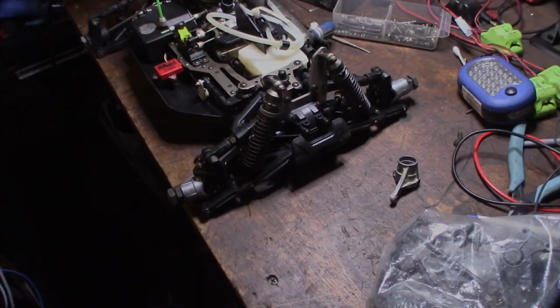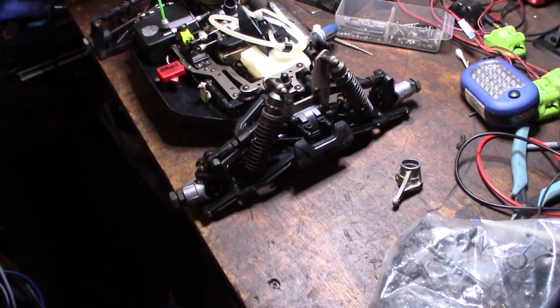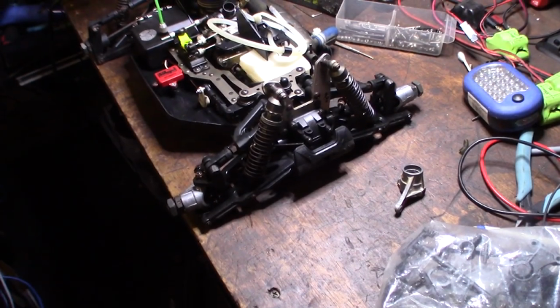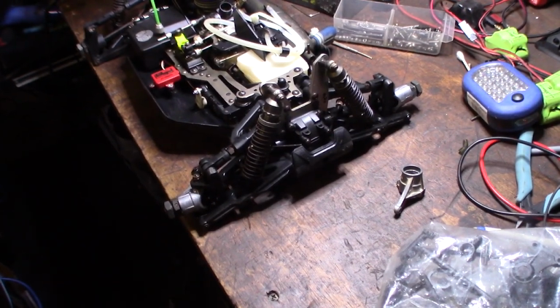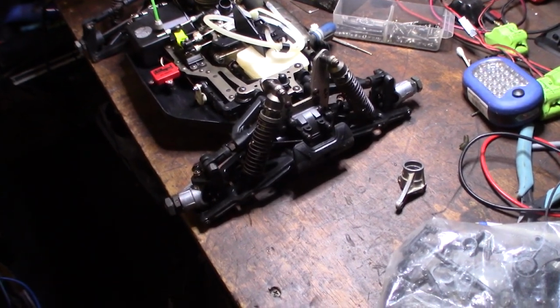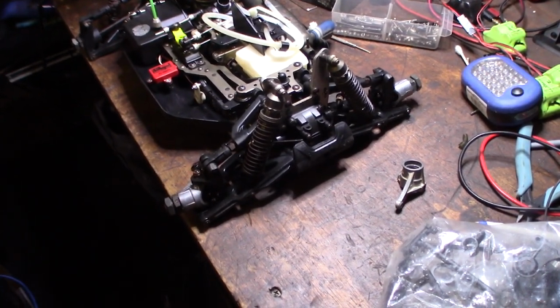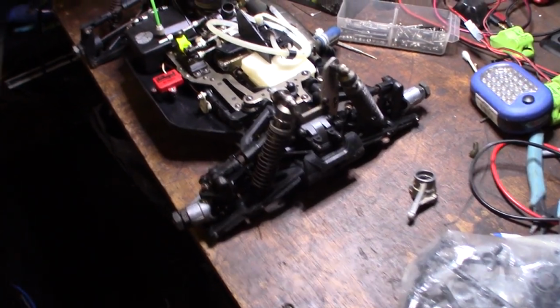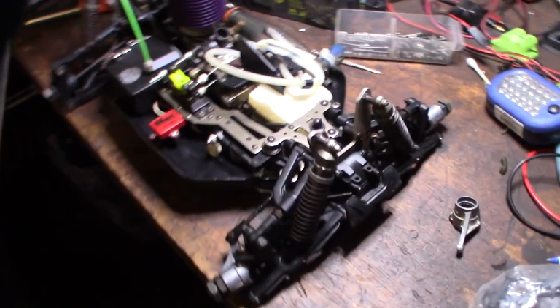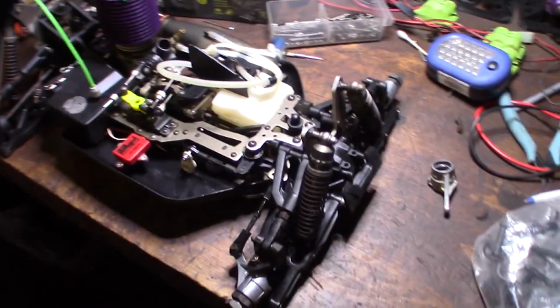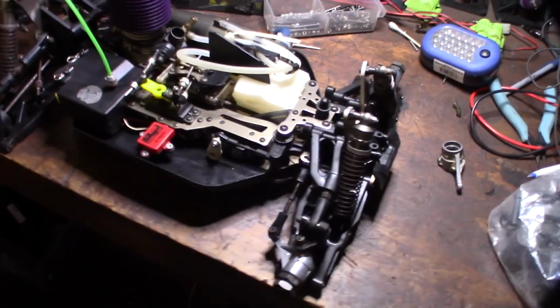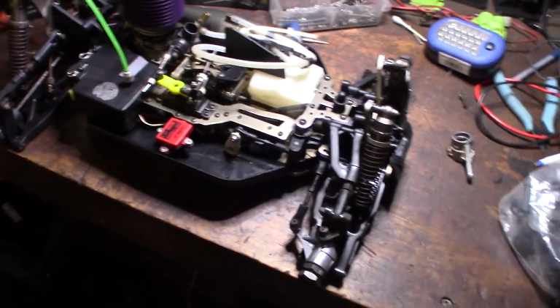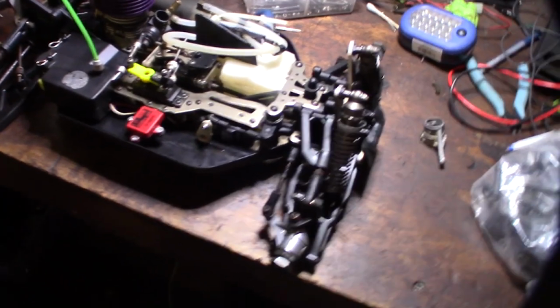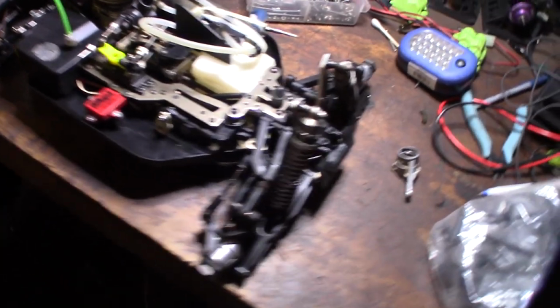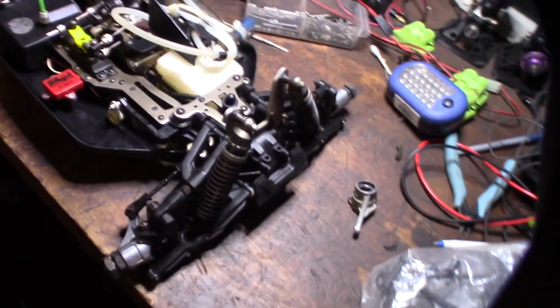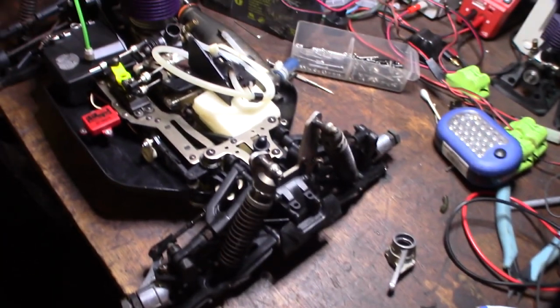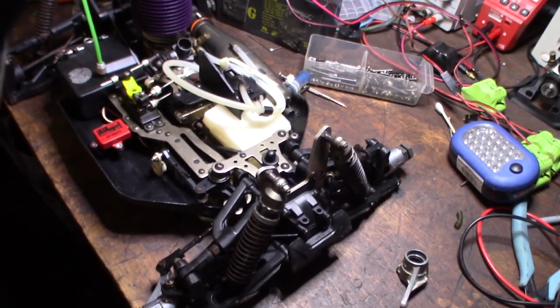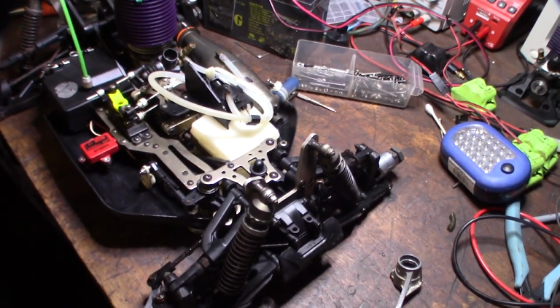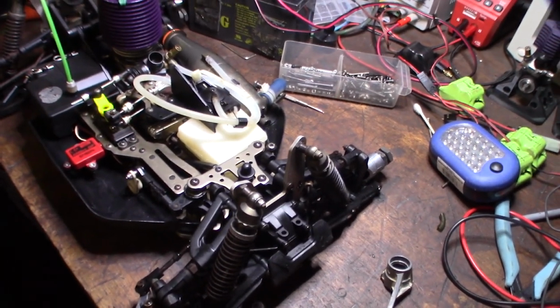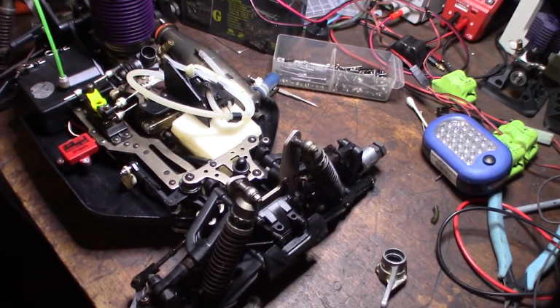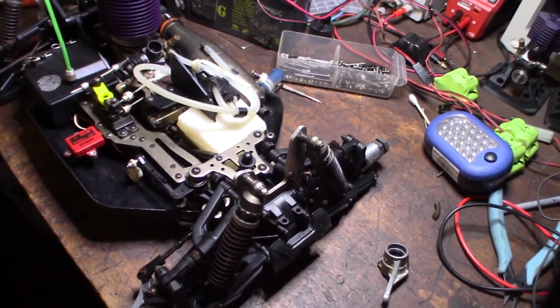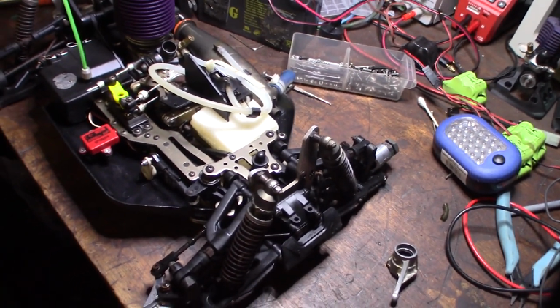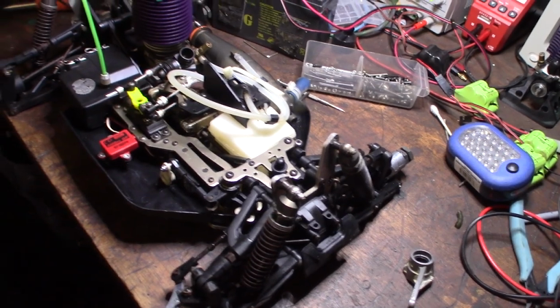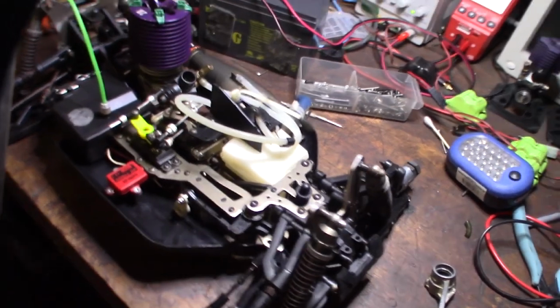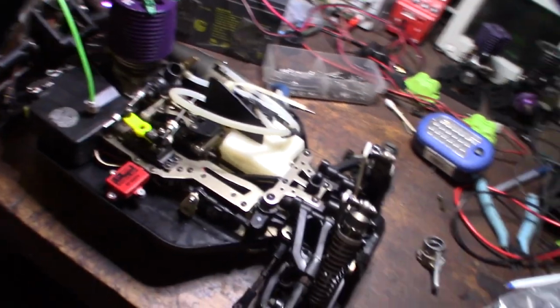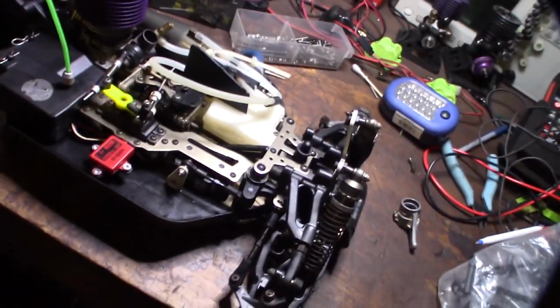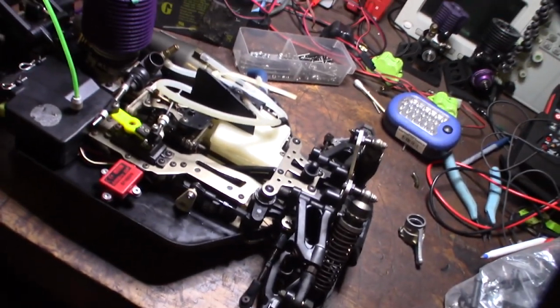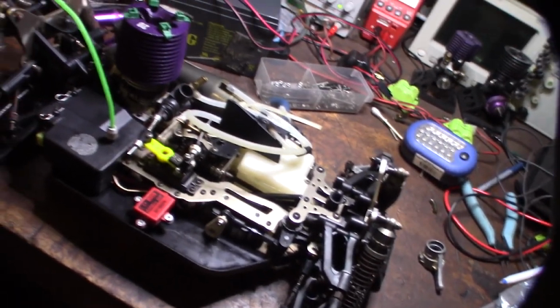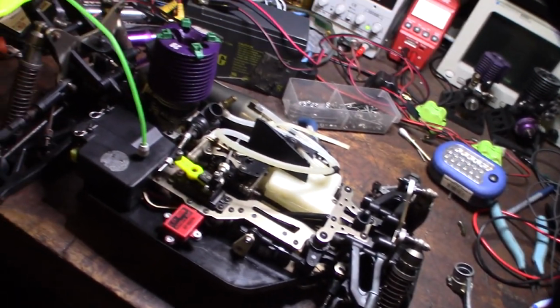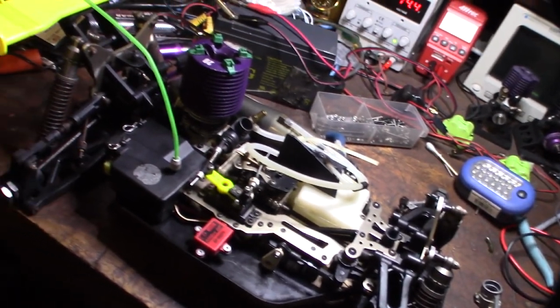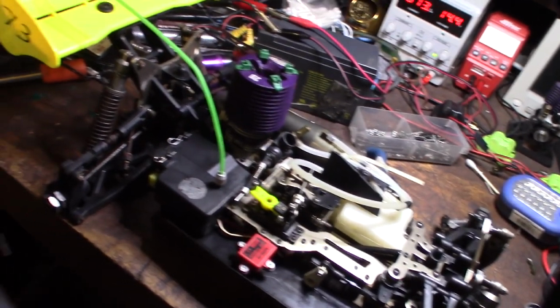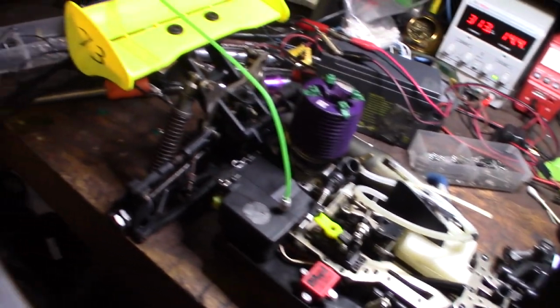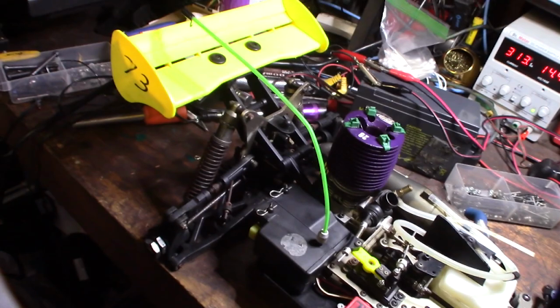Hey guys, what's happening? So in my last video I showed you my Mugen that I got on that eBay lot. And this is the Ofna Buggy. This one is definitely not as high-end as the Mugen. You can just tell by the build quality, but it still looks pretty good.